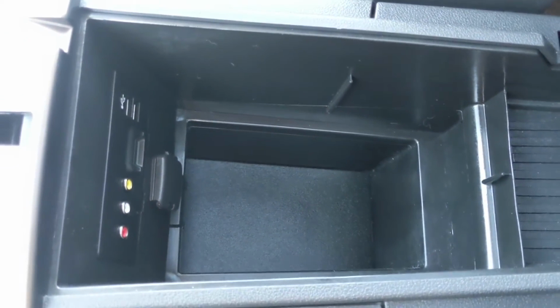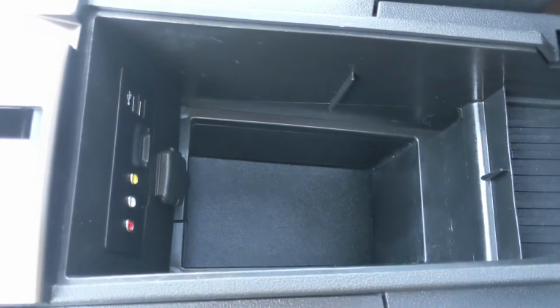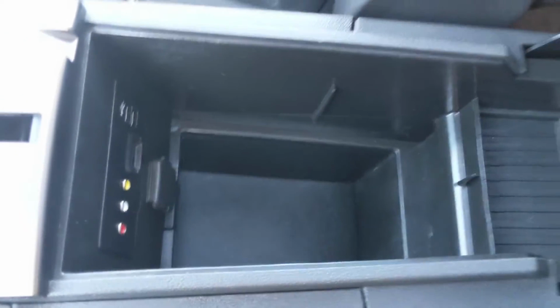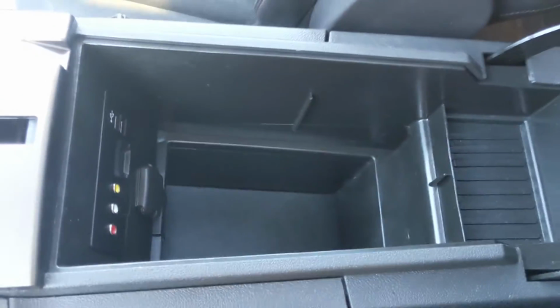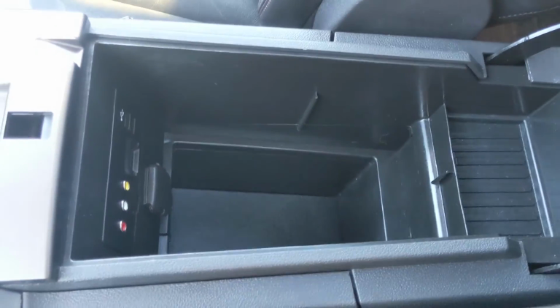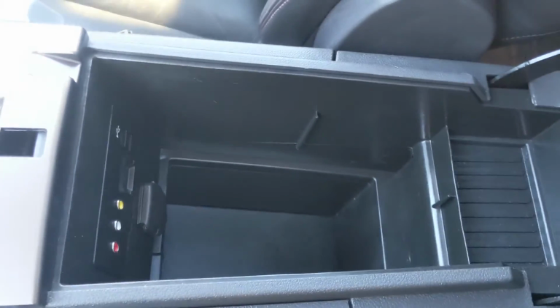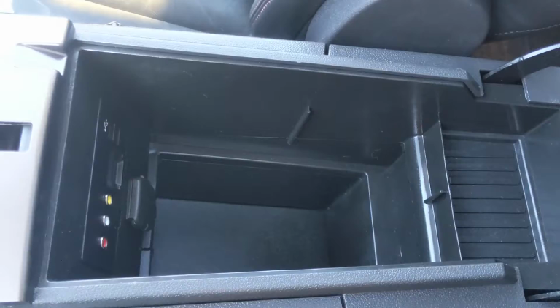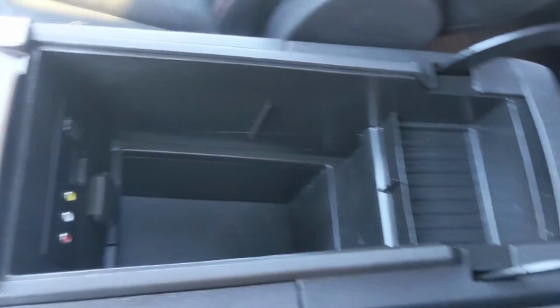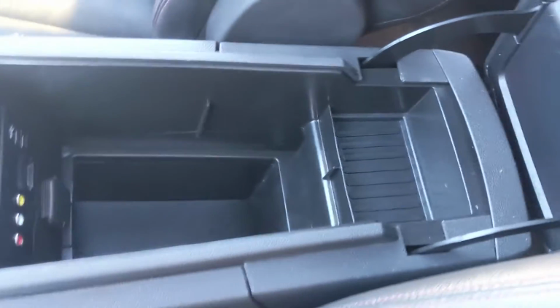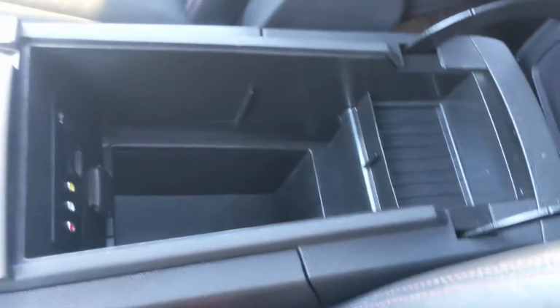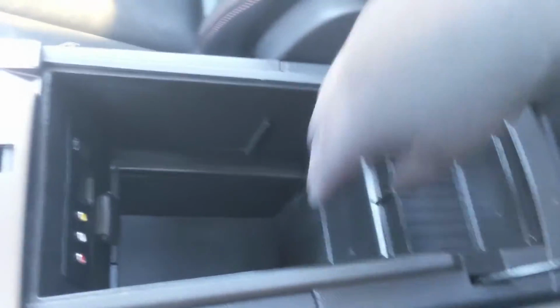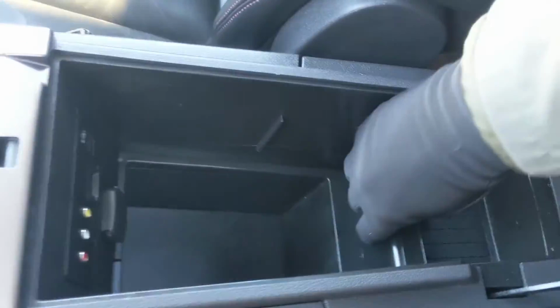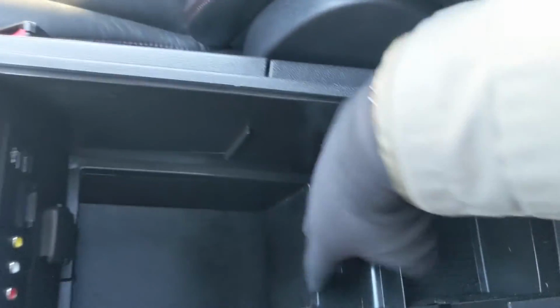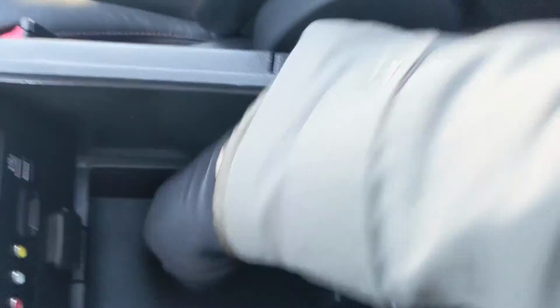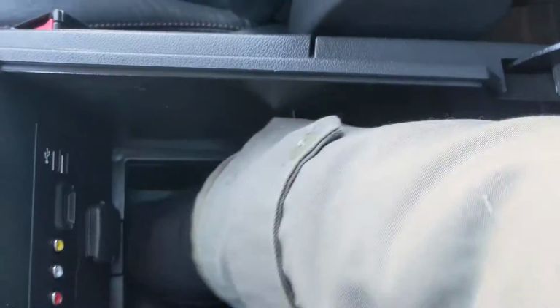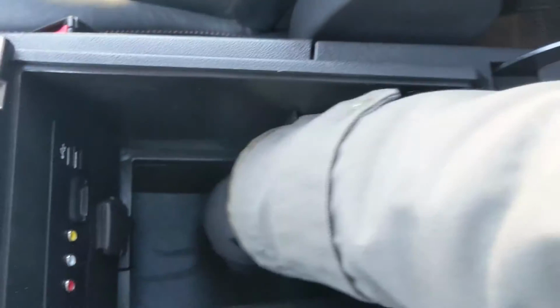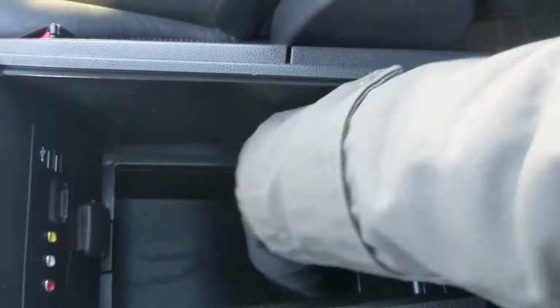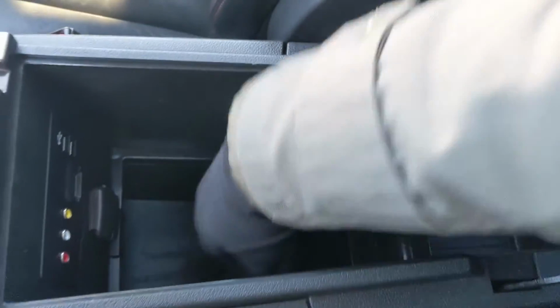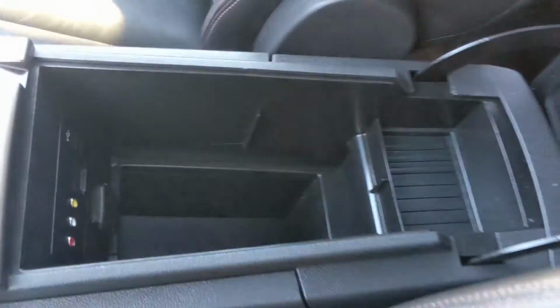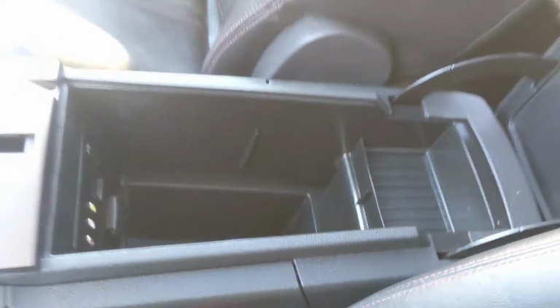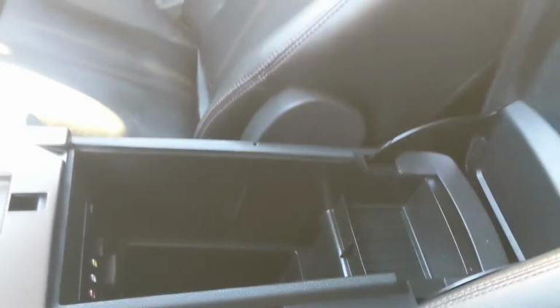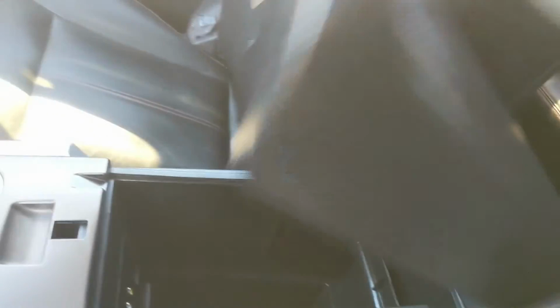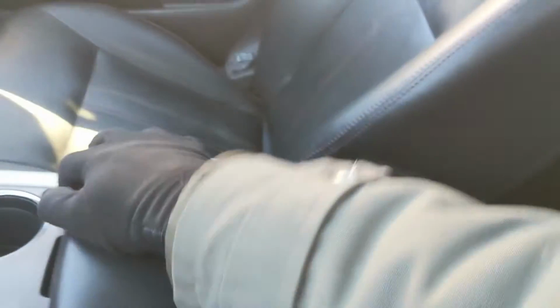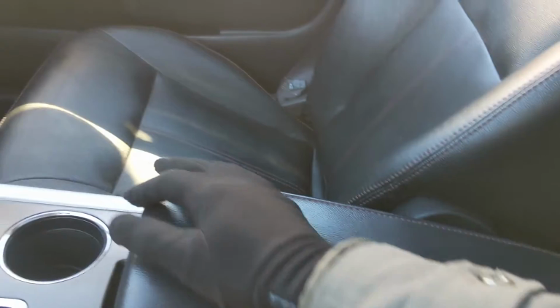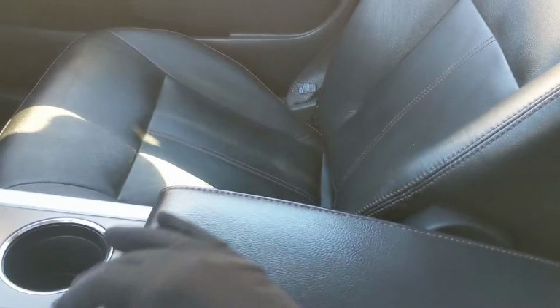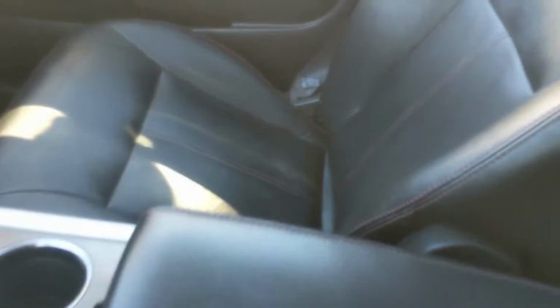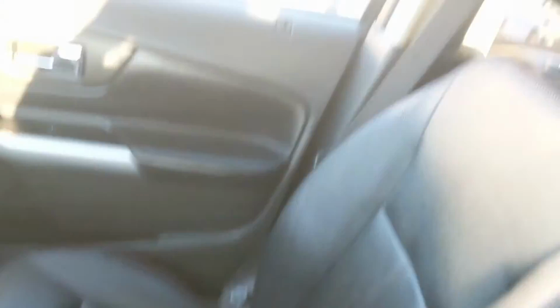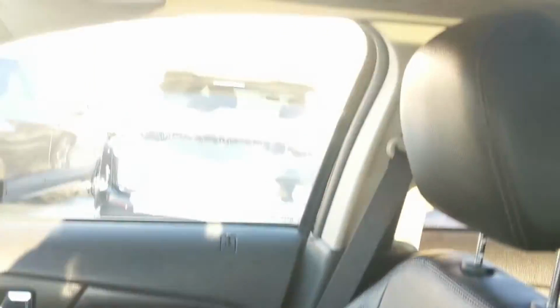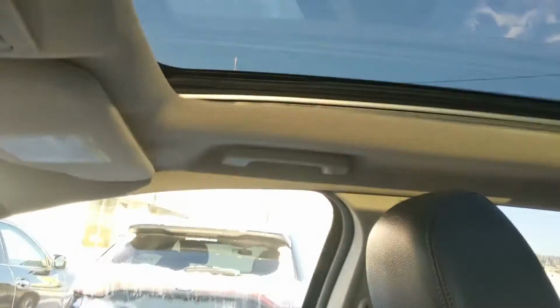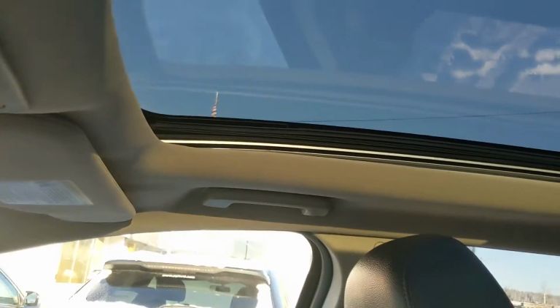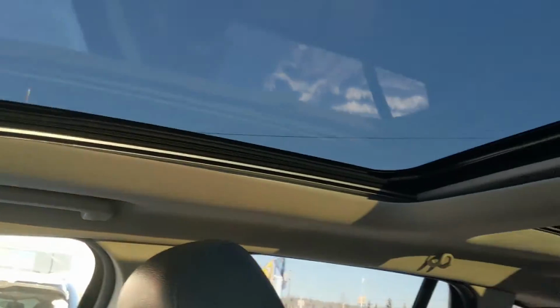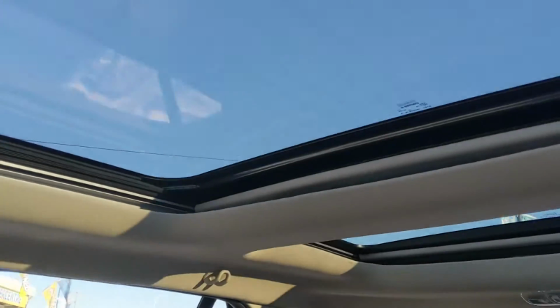You have two cup holders and your center compartment slash armrest, which is pretty spacious, with two USB ports, a 12-volt power outlet, SD card slot, and AV hookups for all of your audio and whatnot, as well as having a ton of room in general.